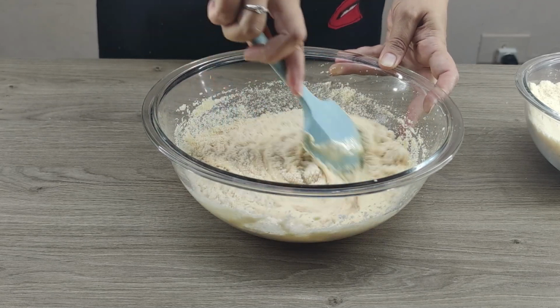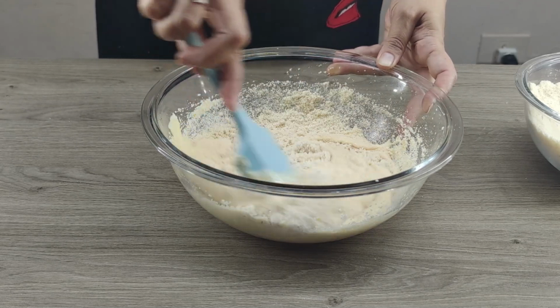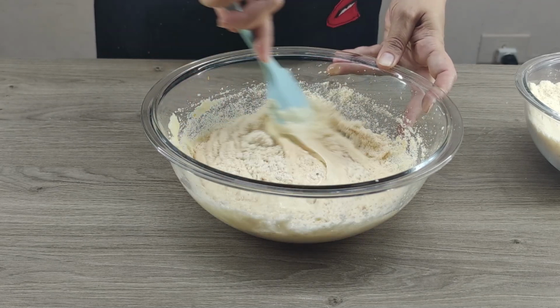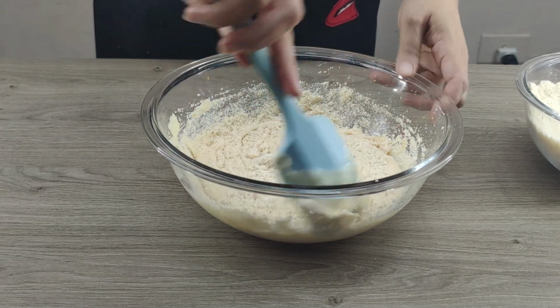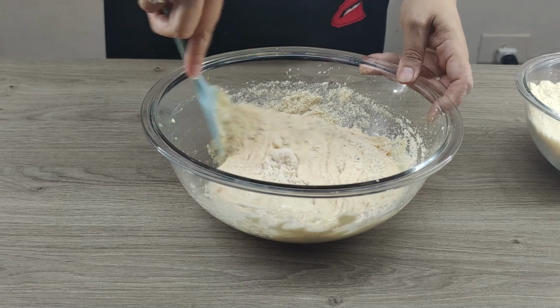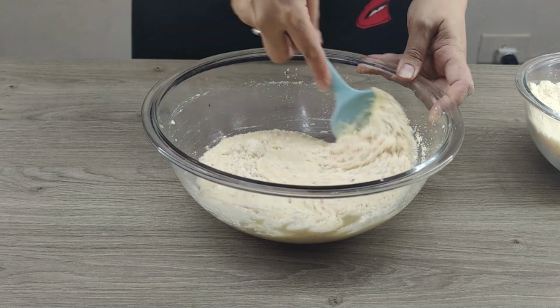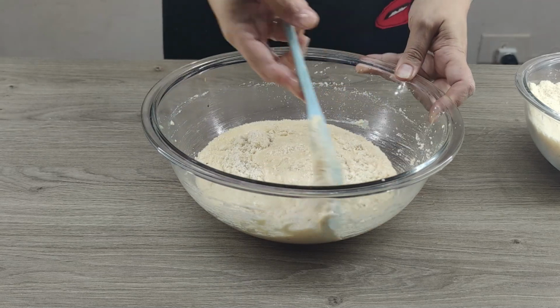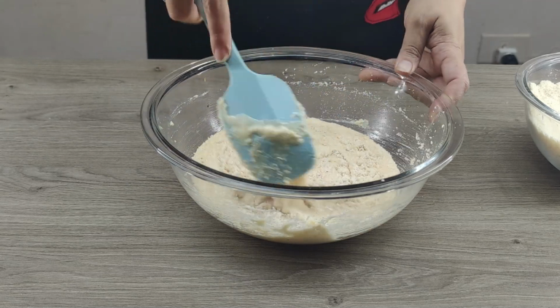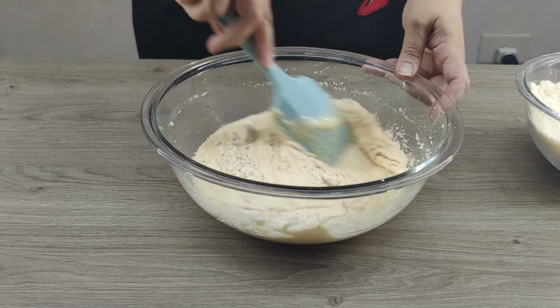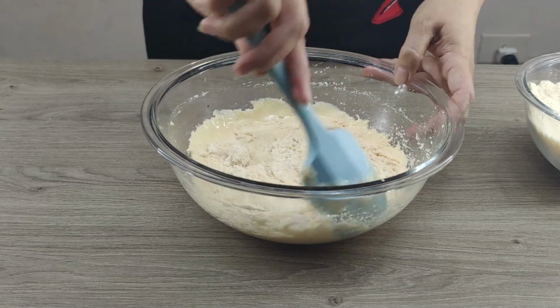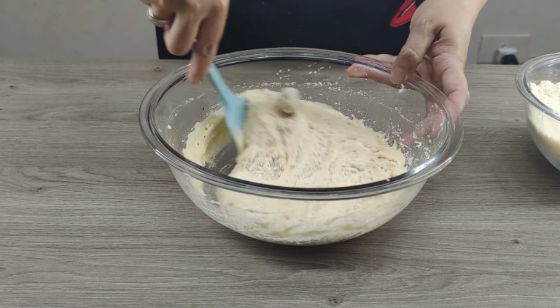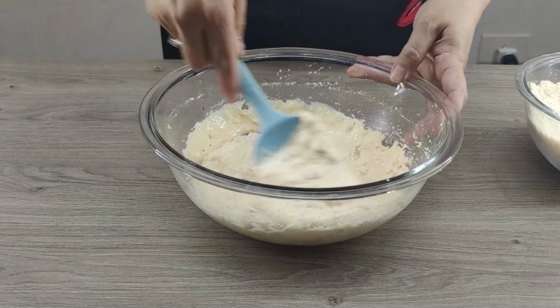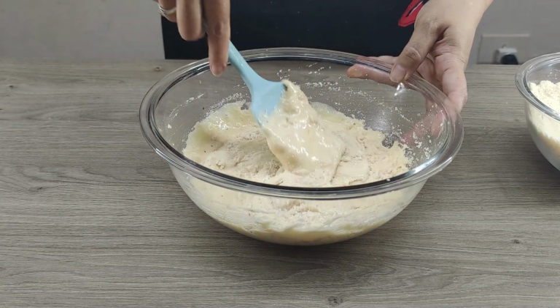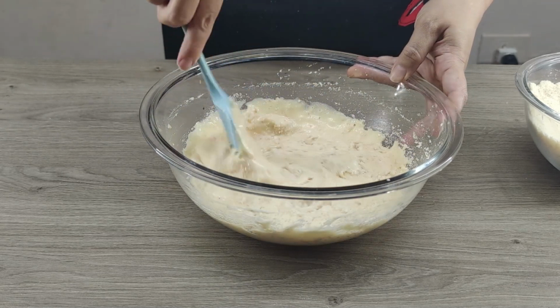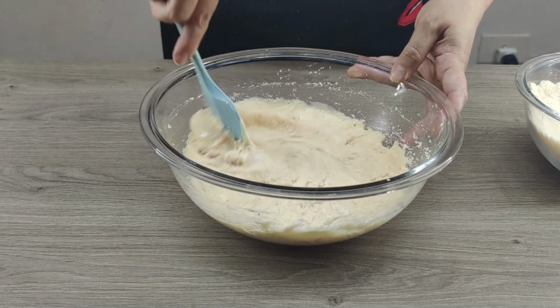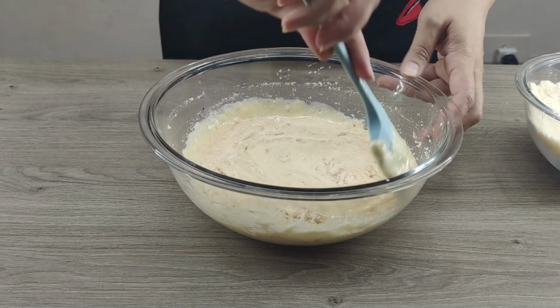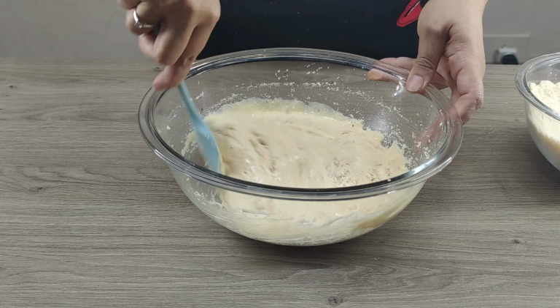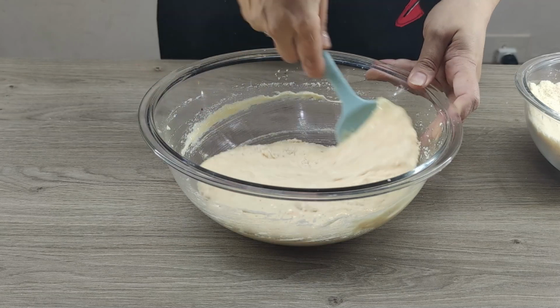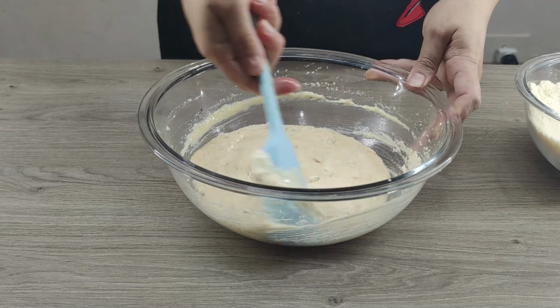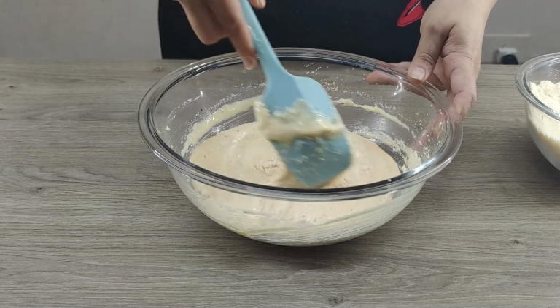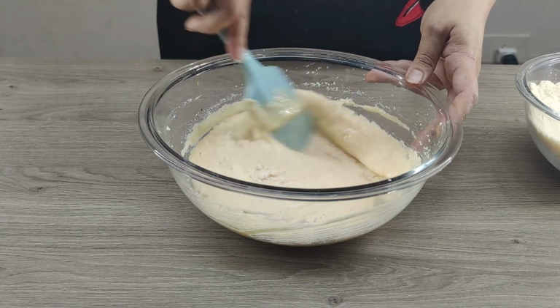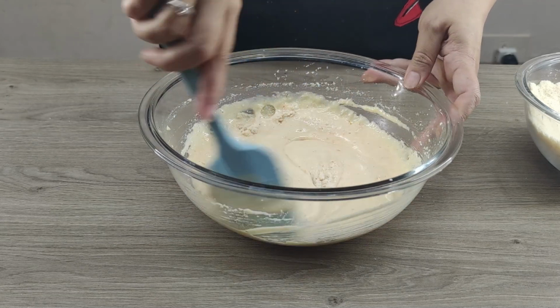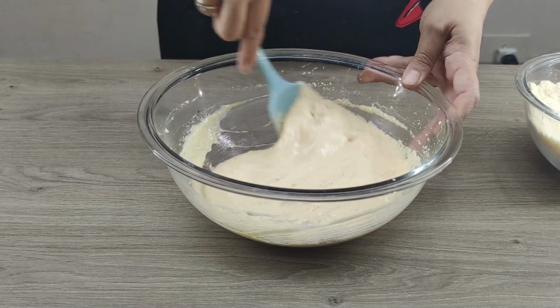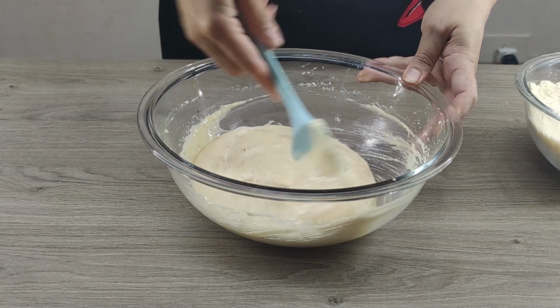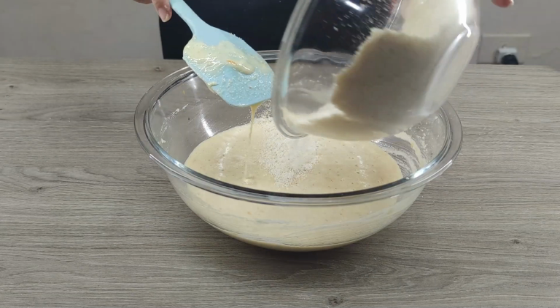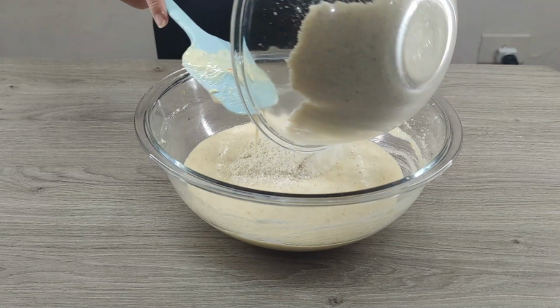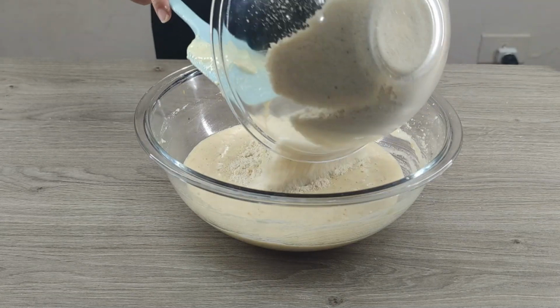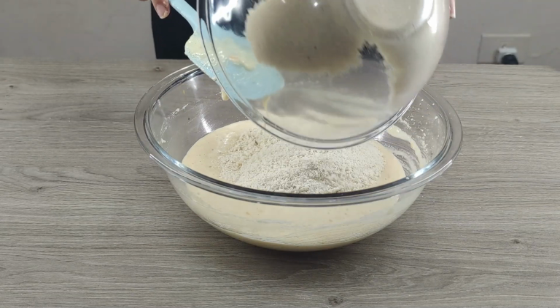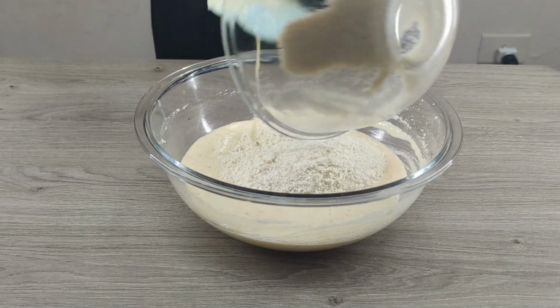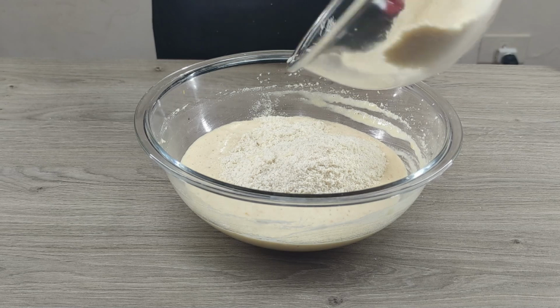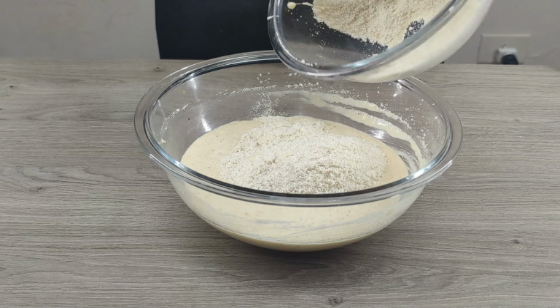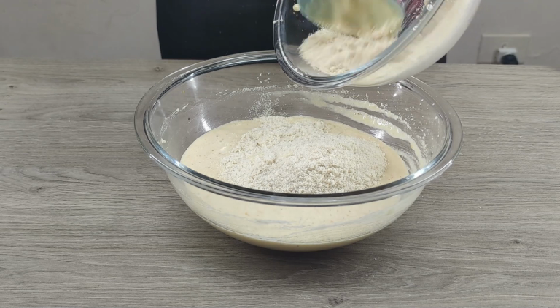I'll stir everything until homogeneous and airy, then add almond flour in two steps. First, half of the flour — mix thoroughly with a silicone spatula, breaking any lumps. Then add the remaining flour and again mix until homogeneous.